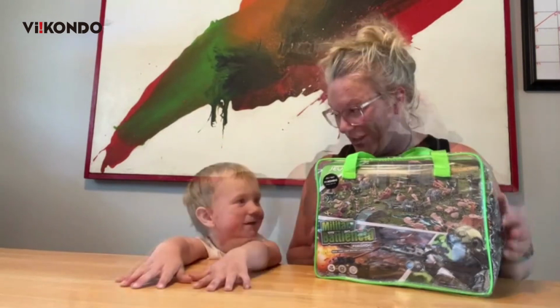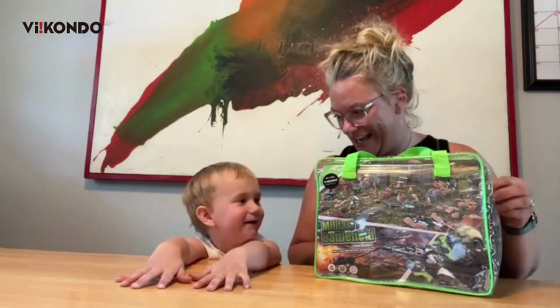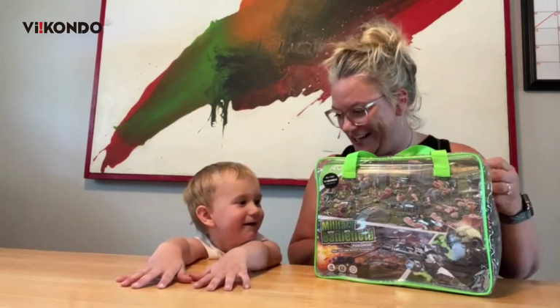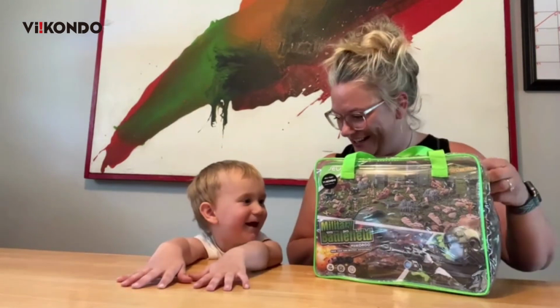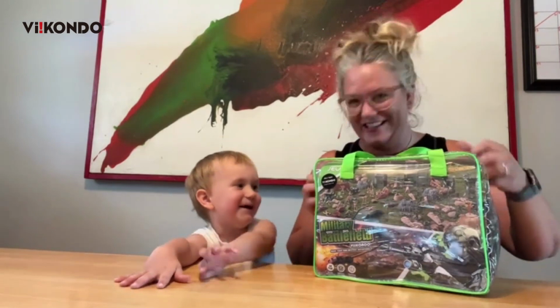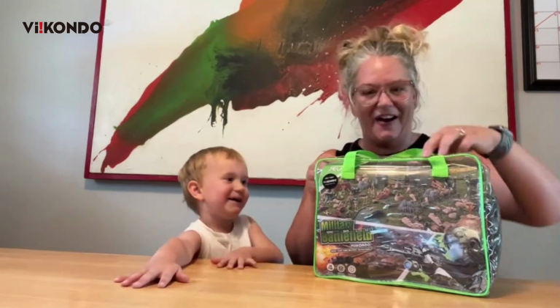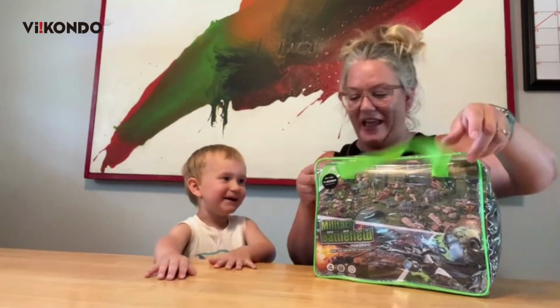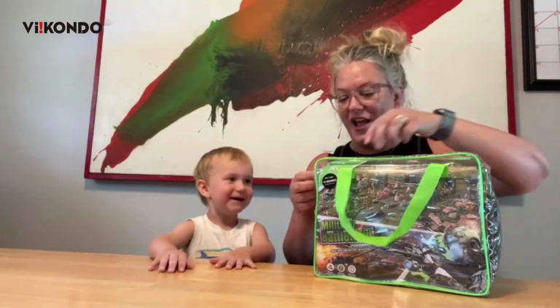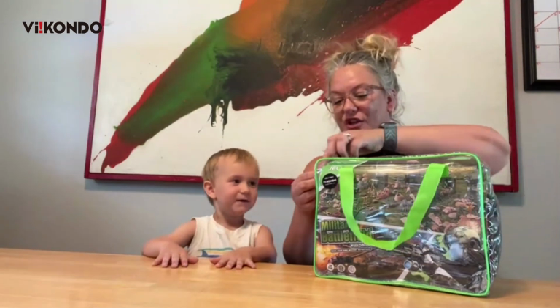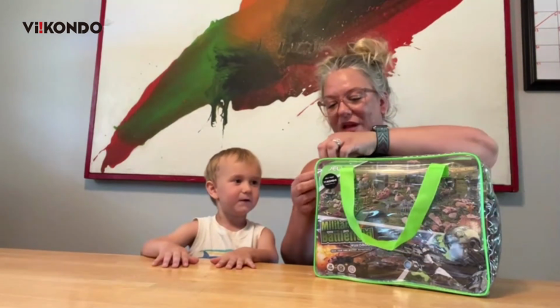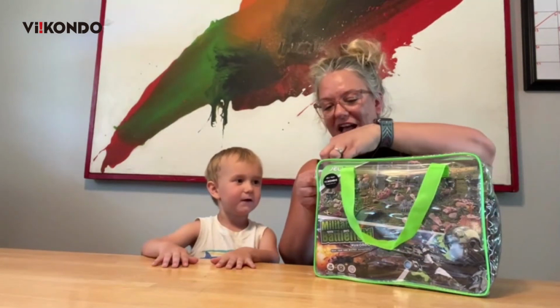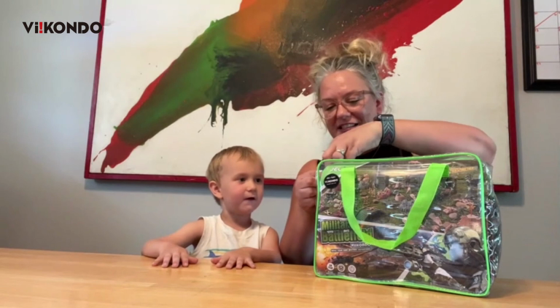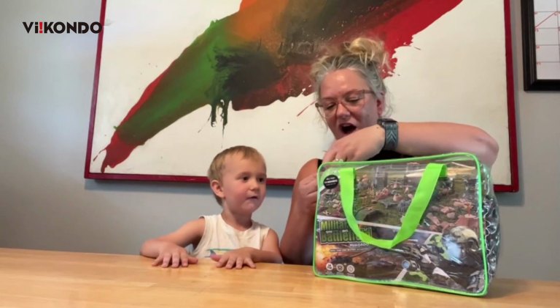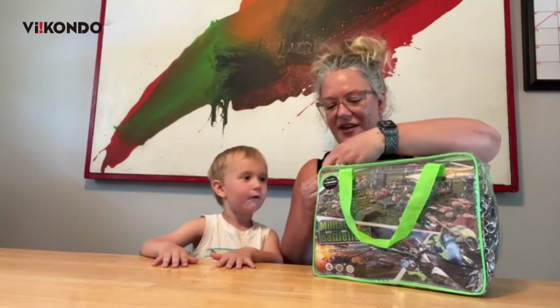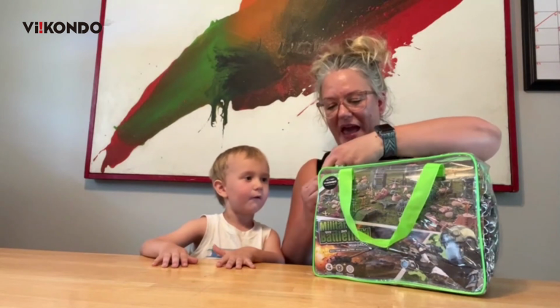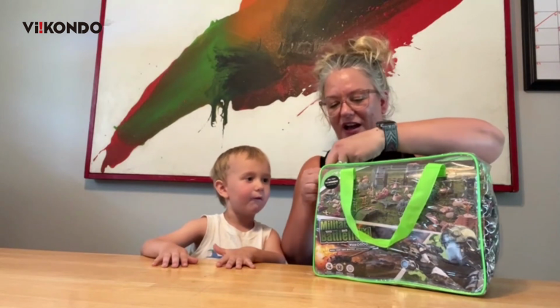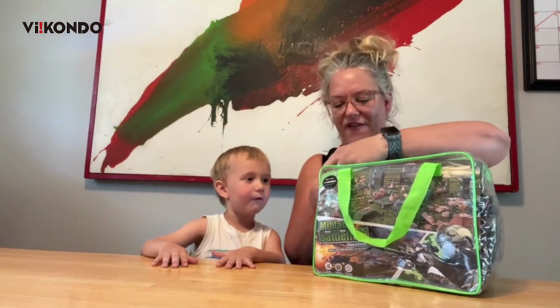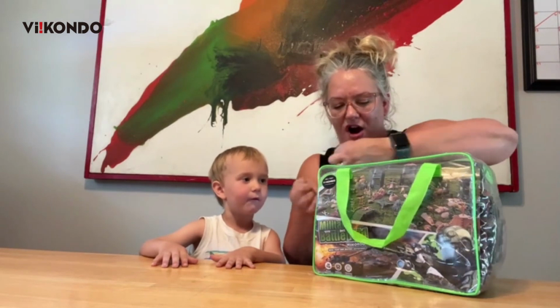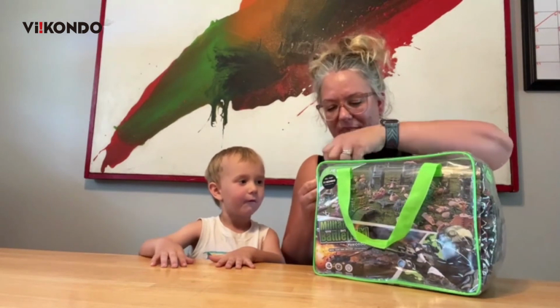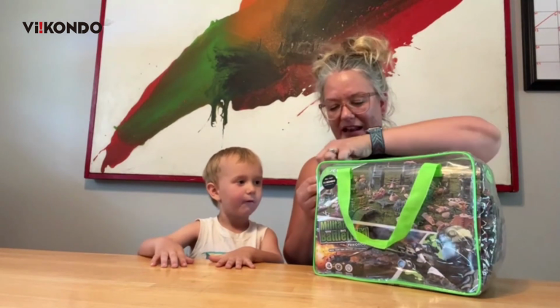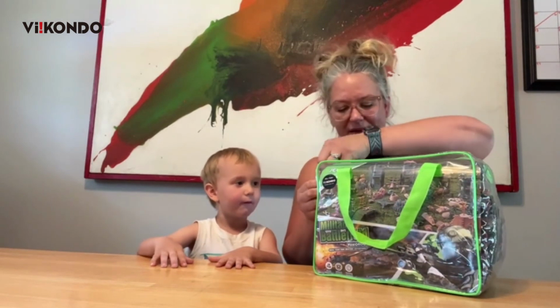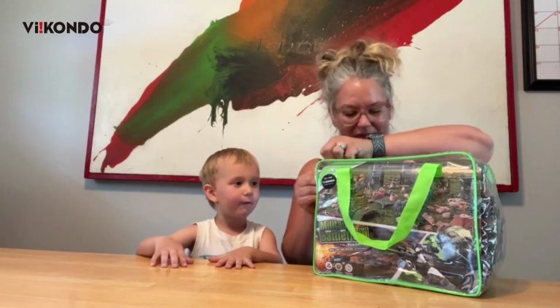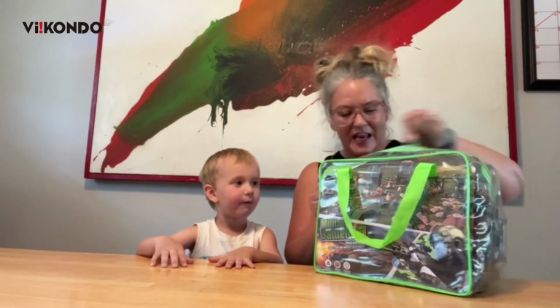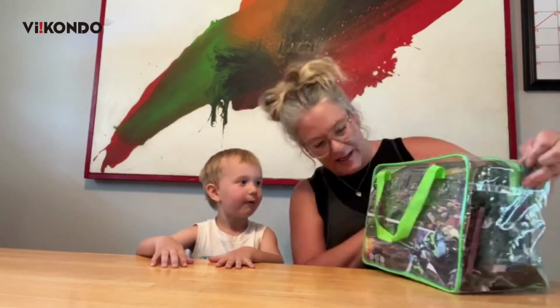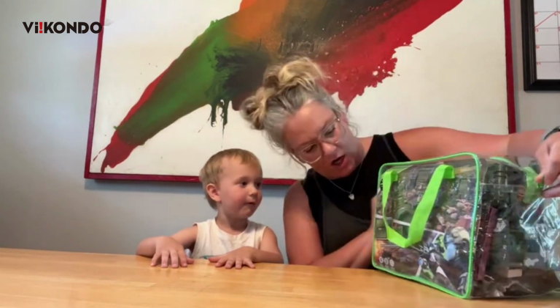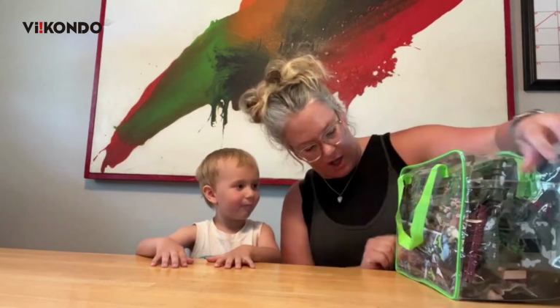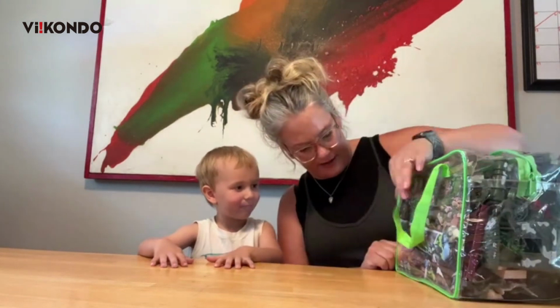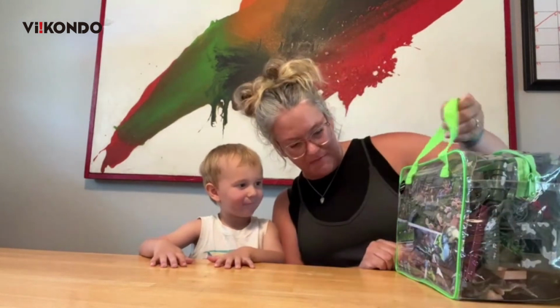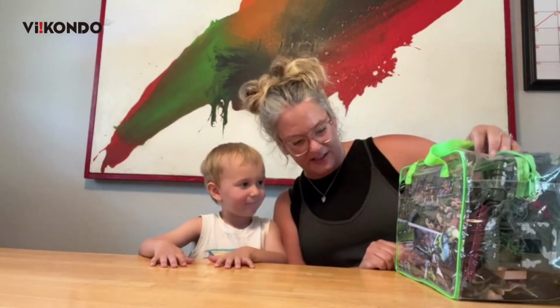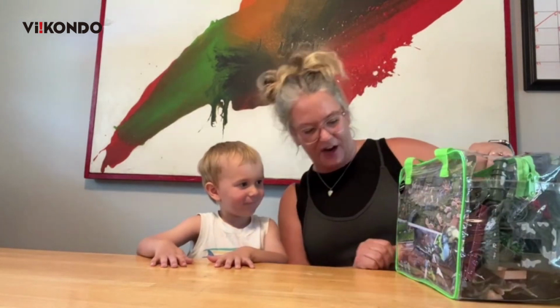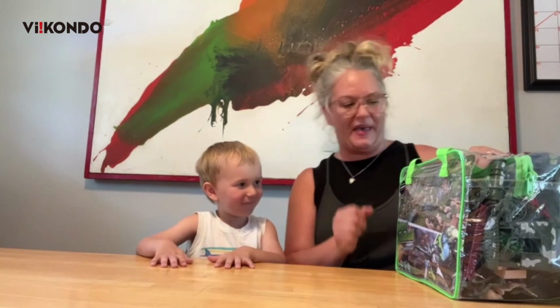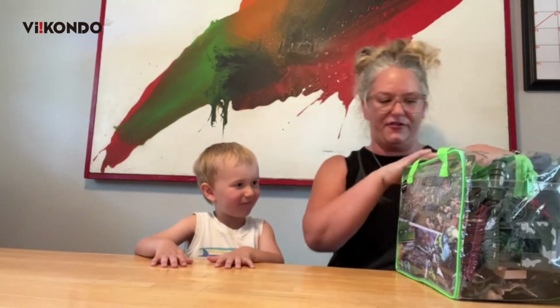Are you excited? Yeah. So we got this awesome pack of Army Men, and it is called Military Battlefield.